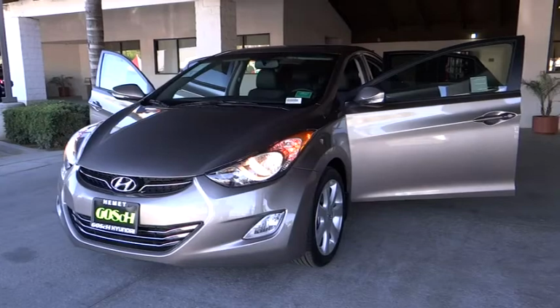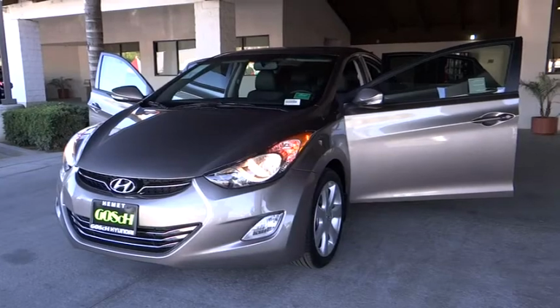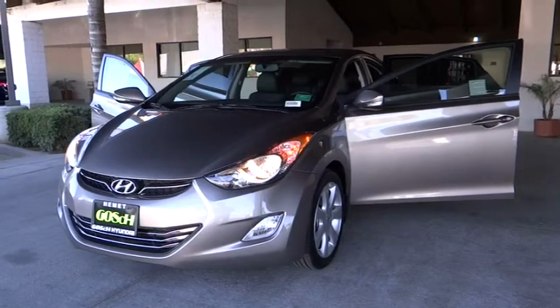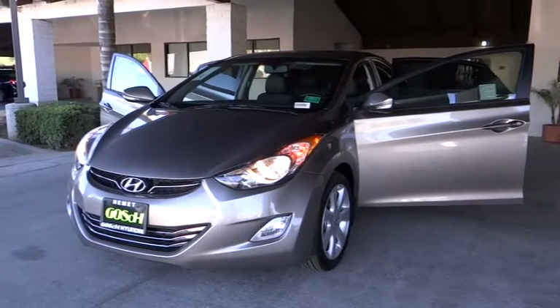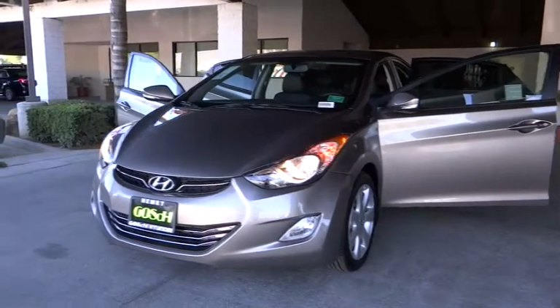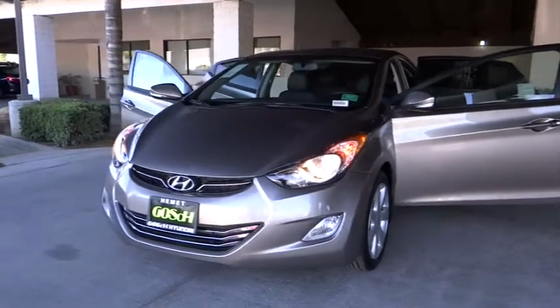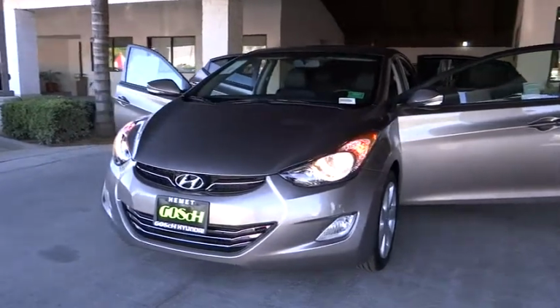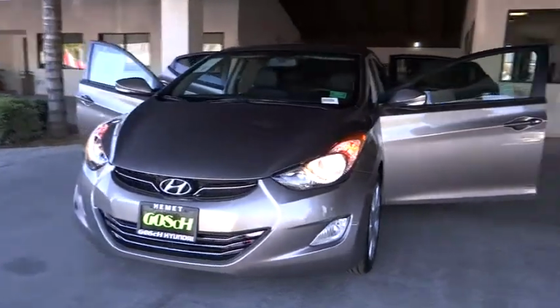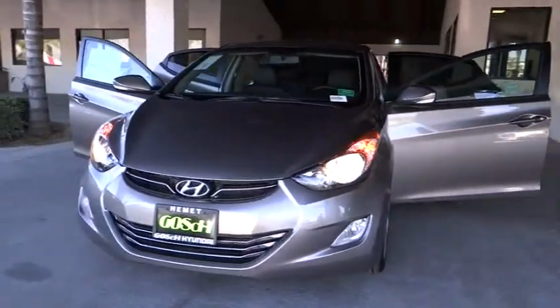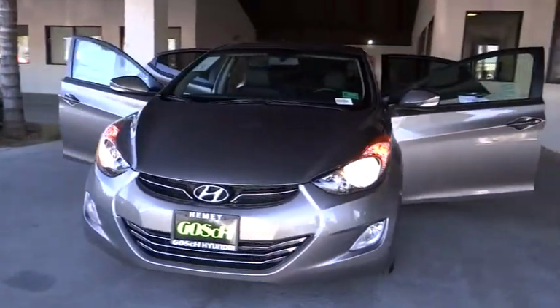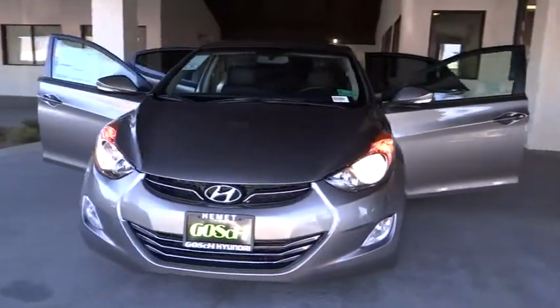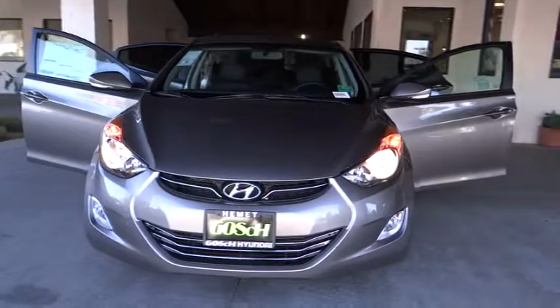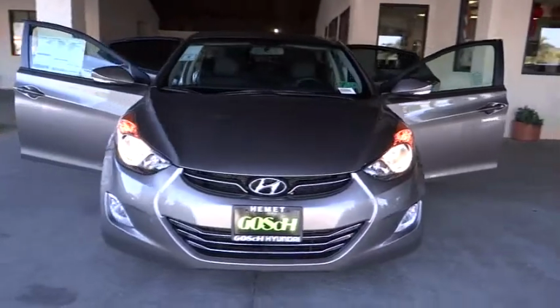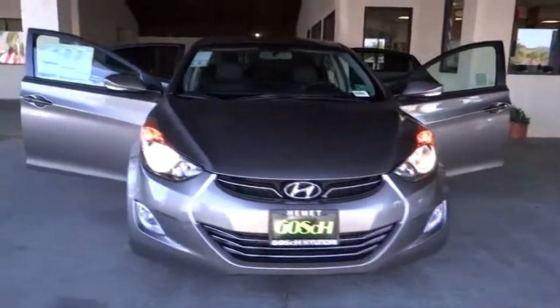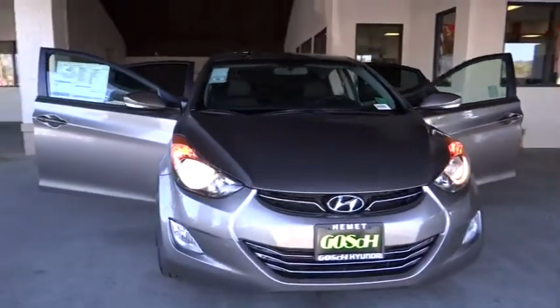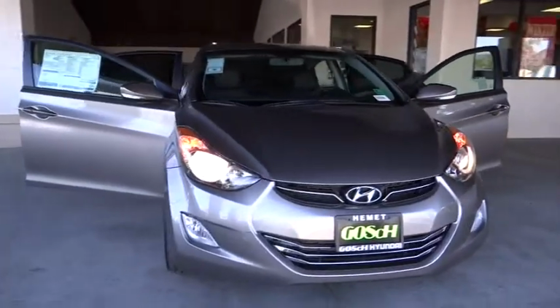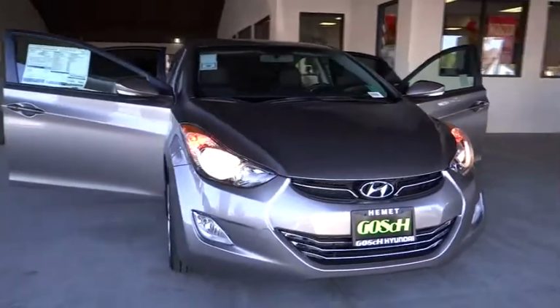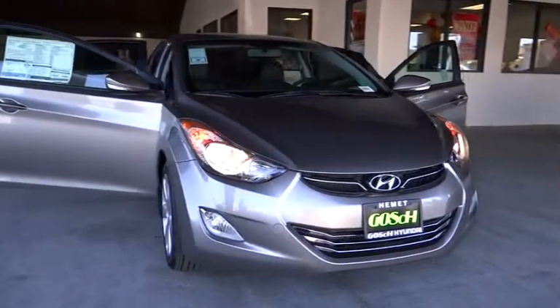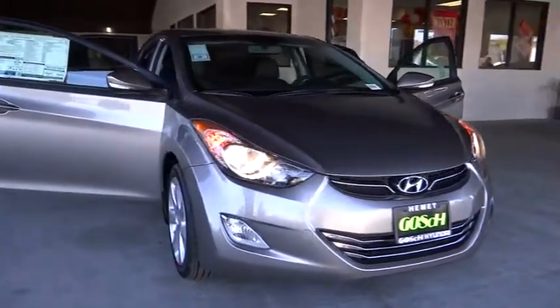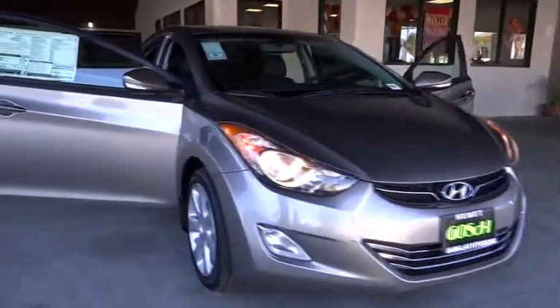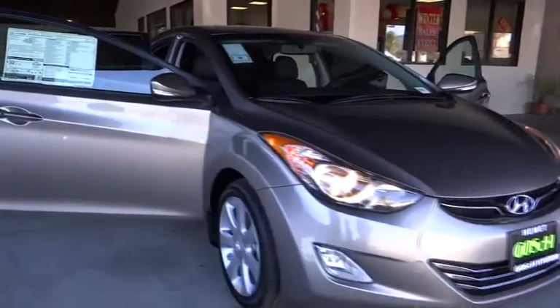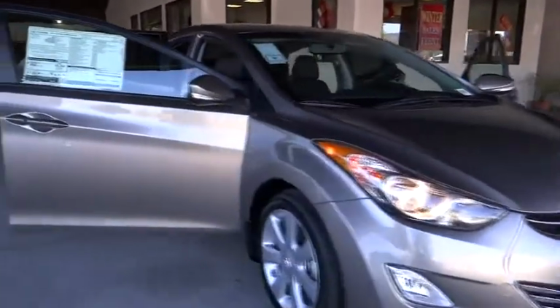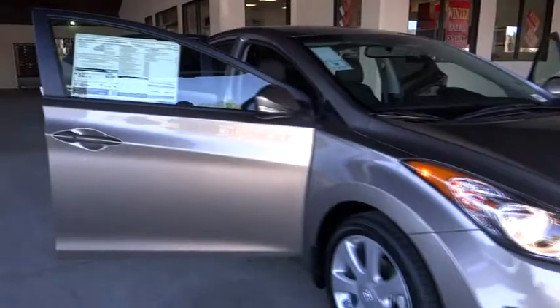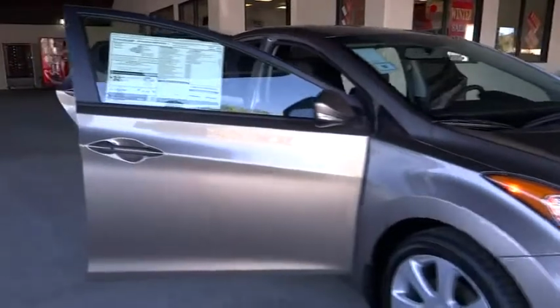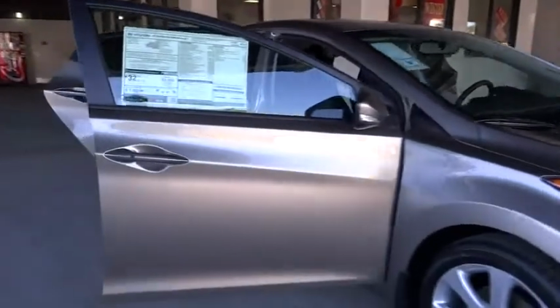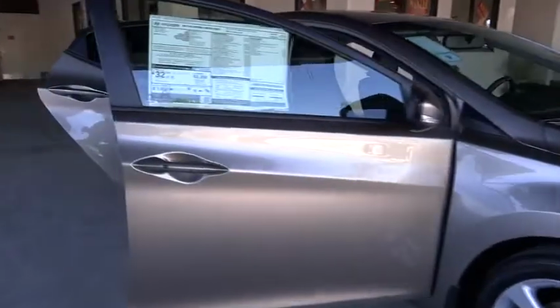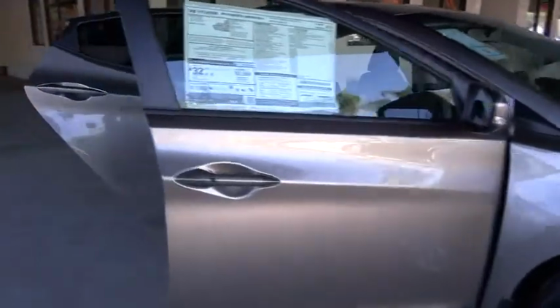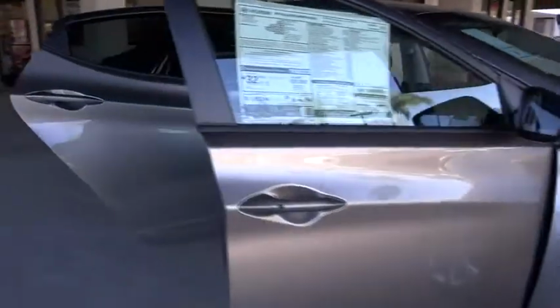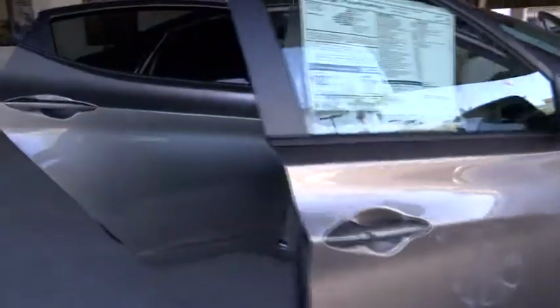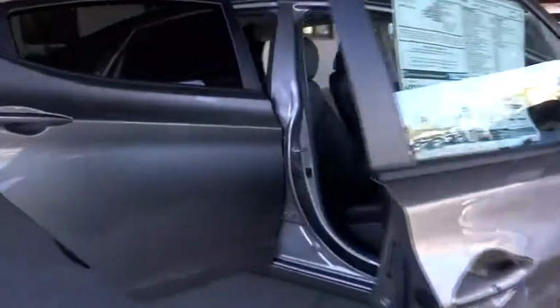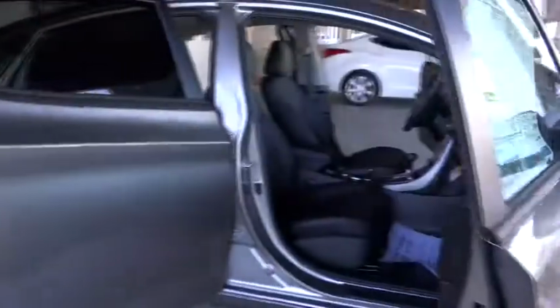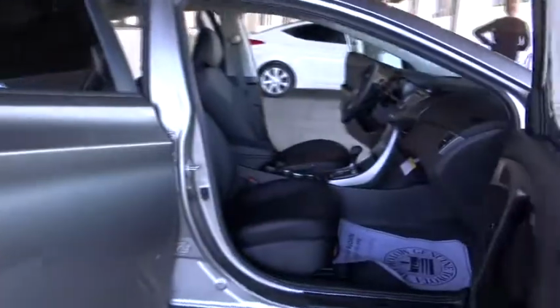The 2013 Elantra. The Elantra boasts the most interior room in its class and gets an exceptional 35 miles per gallon. With its luxurious standard features, the Elantra is an easy choice and is priced below $25,000.